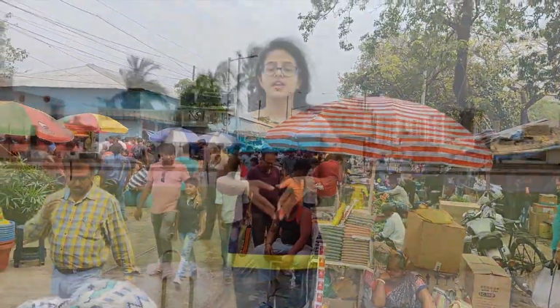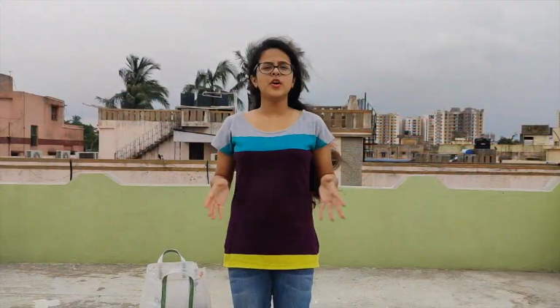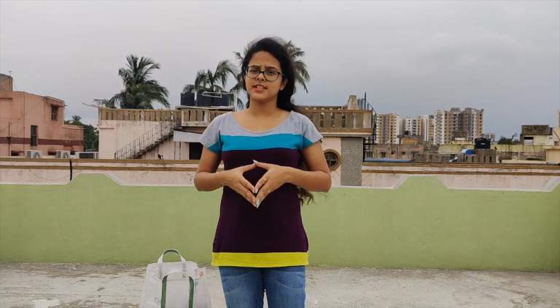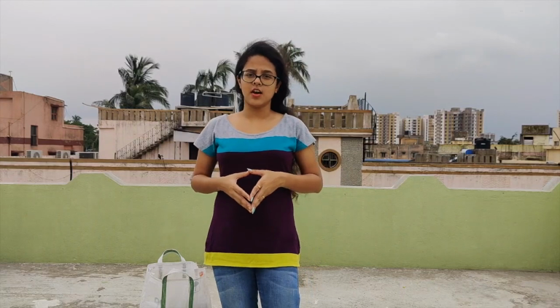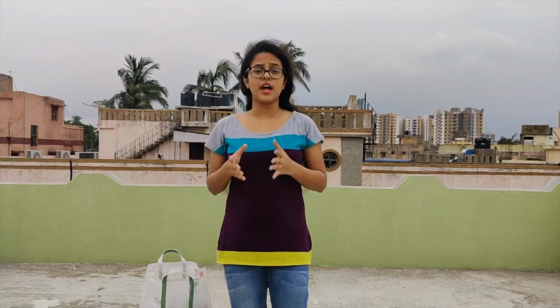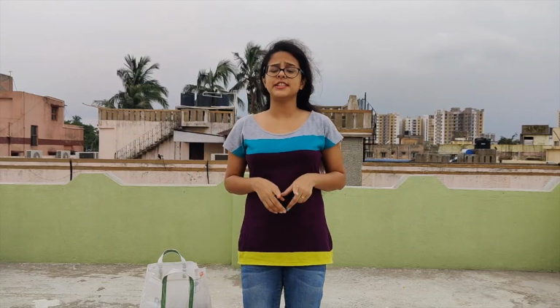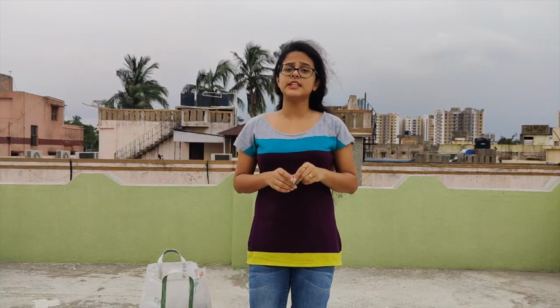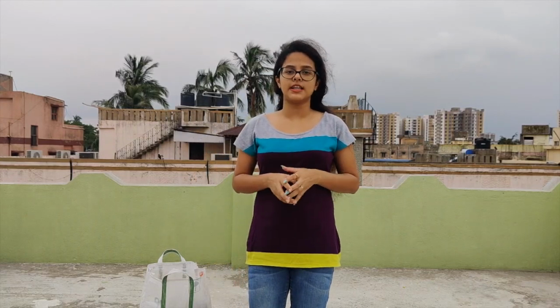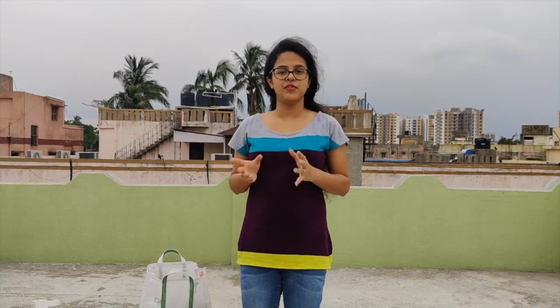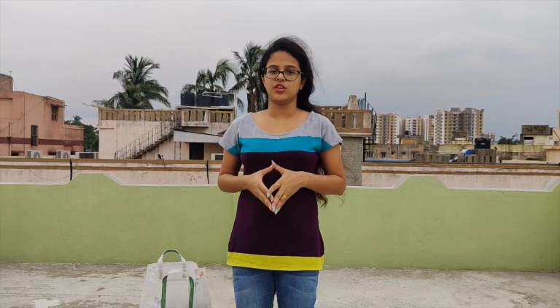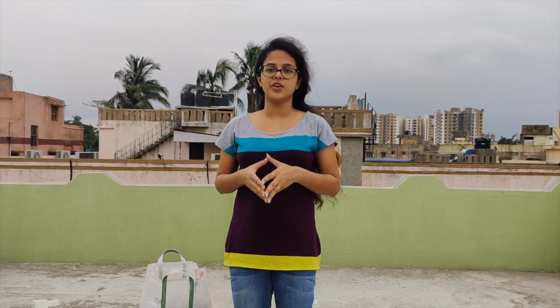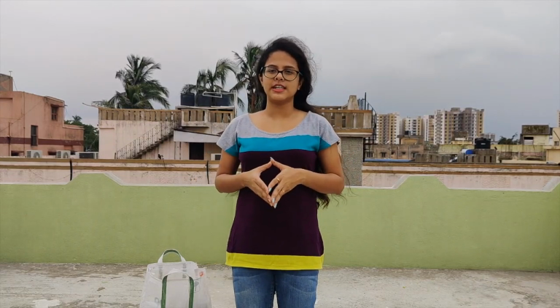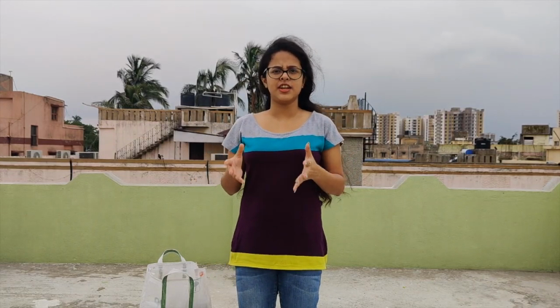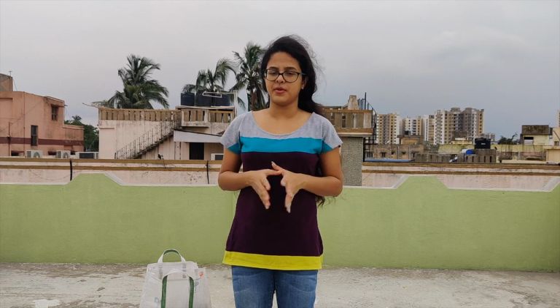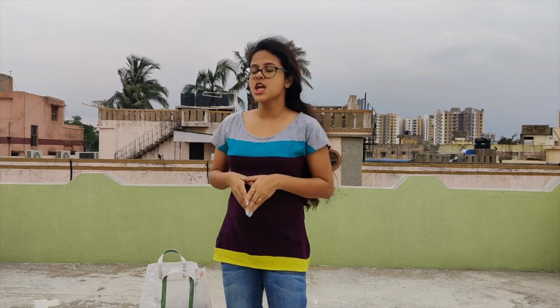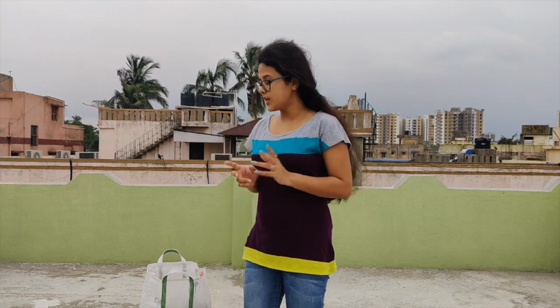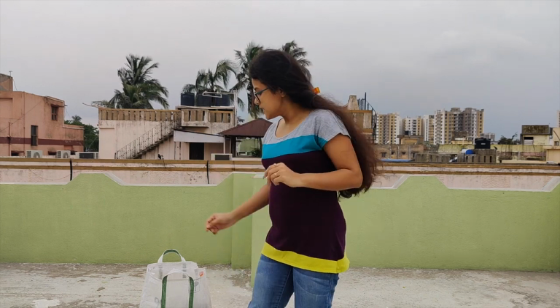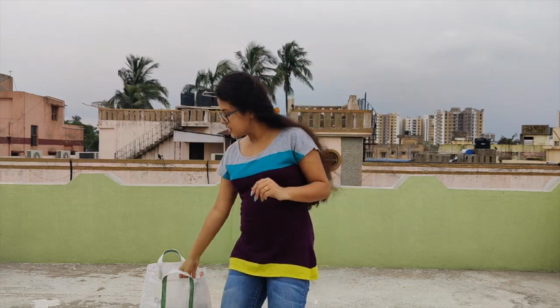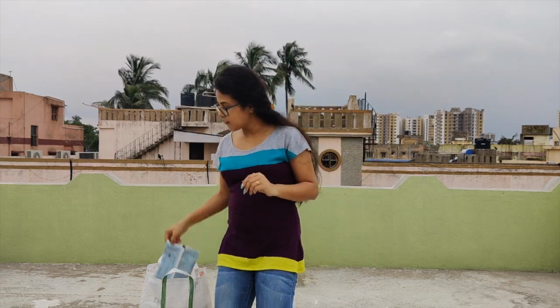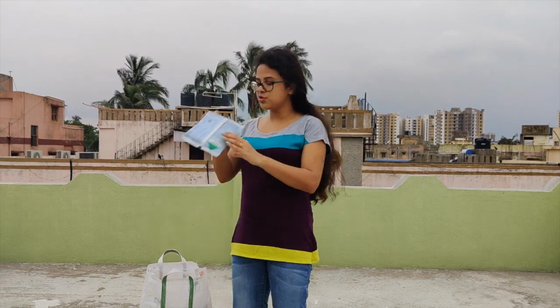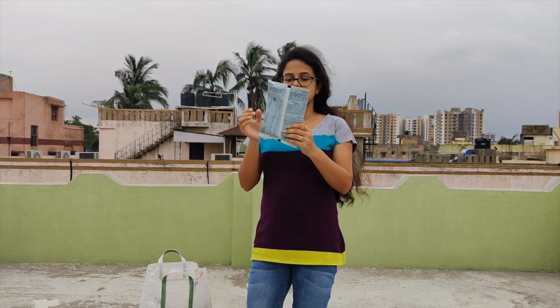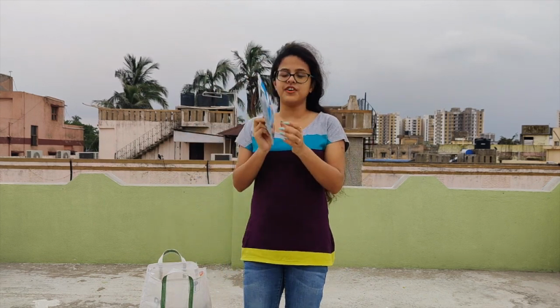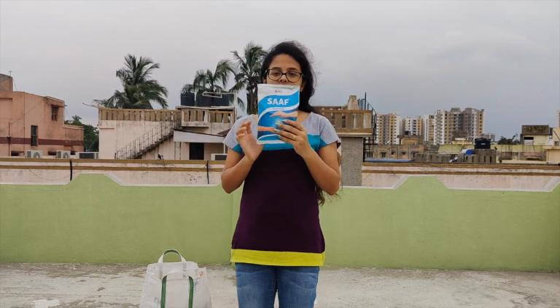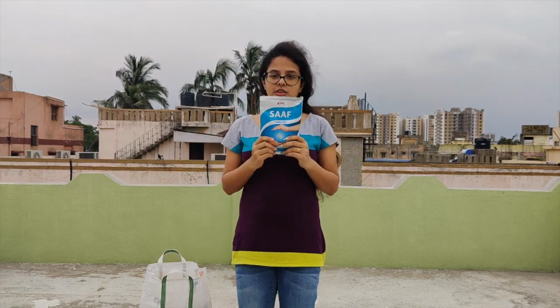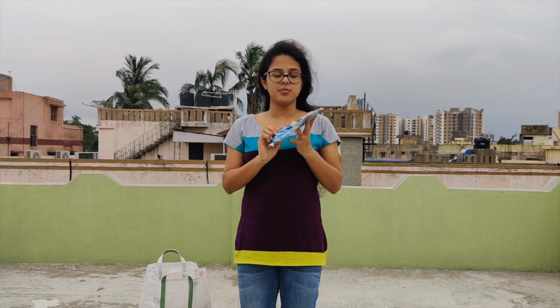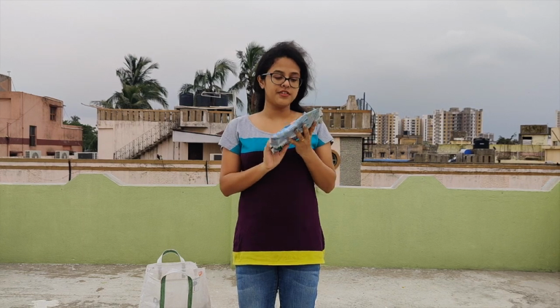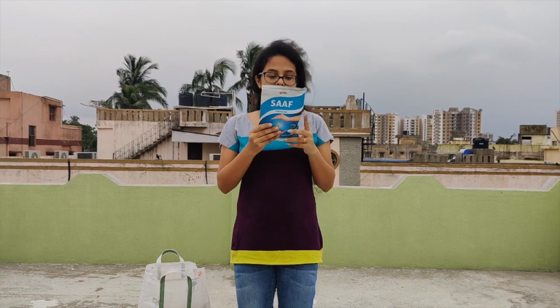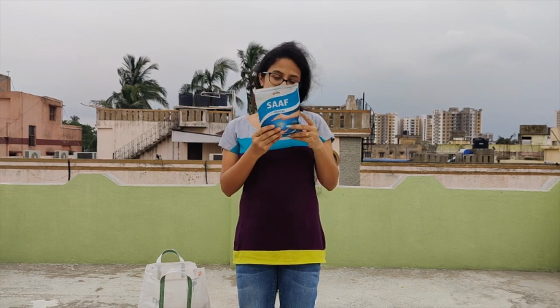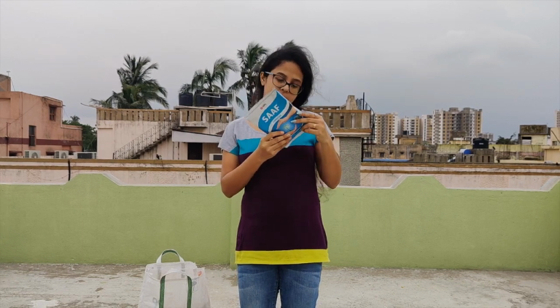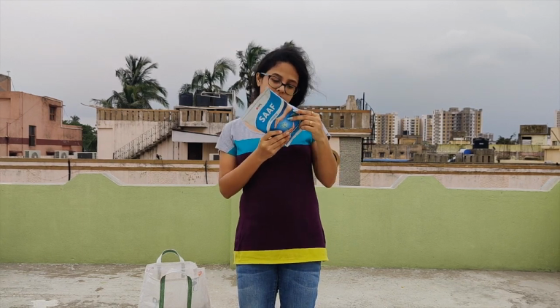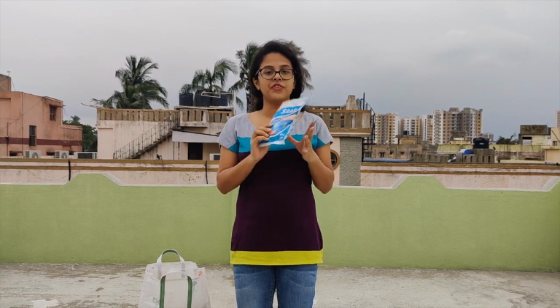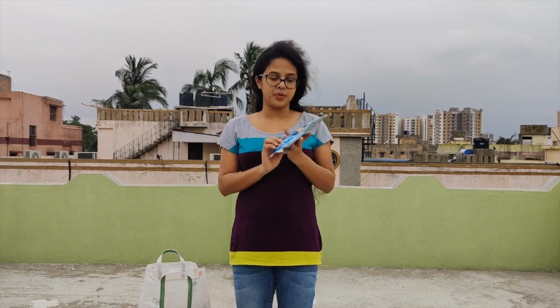Now I will start the haul. I visited this market before lockdown, at the end of February. The first thing I want to show is this fungicide powder from Saaf, and it was 50 rupees.